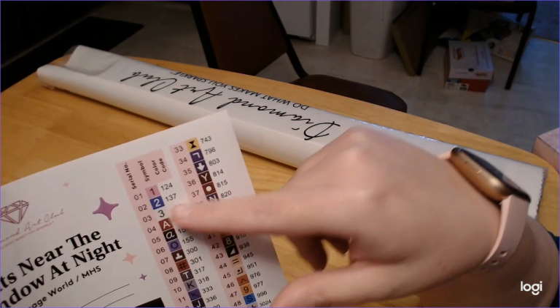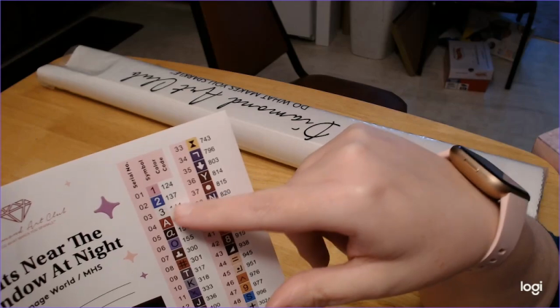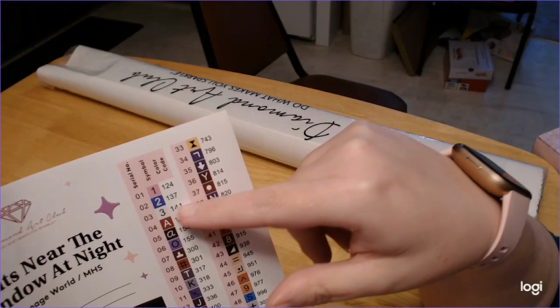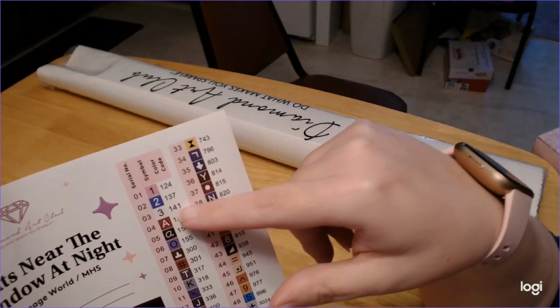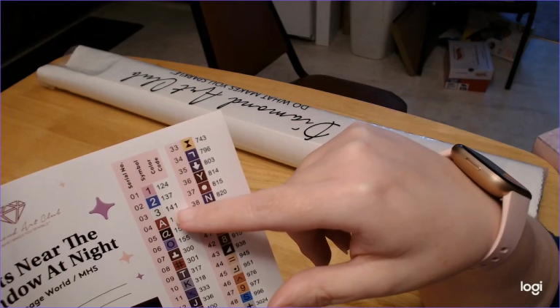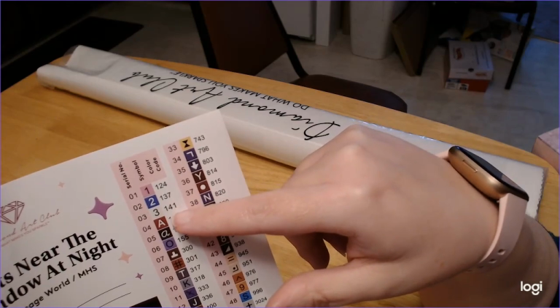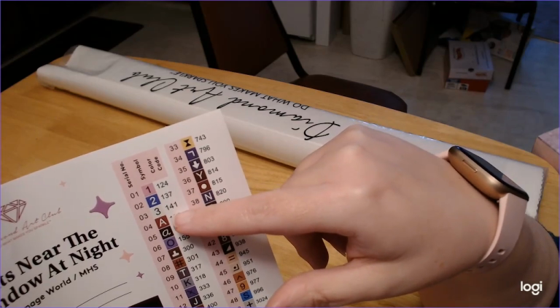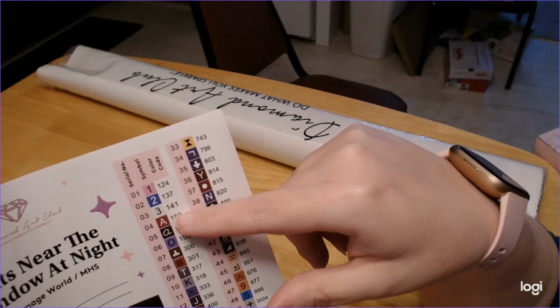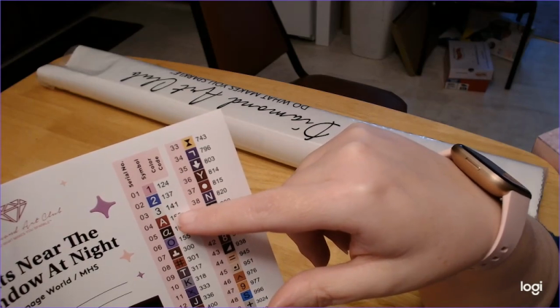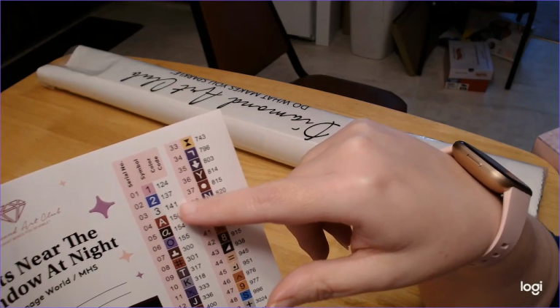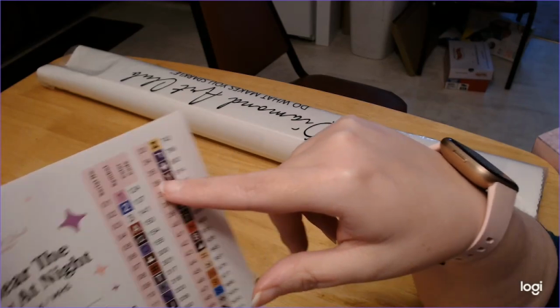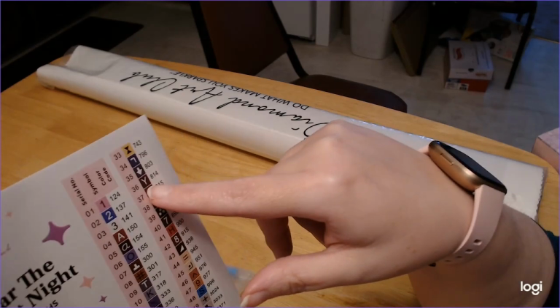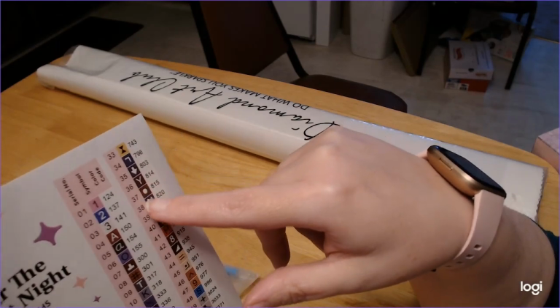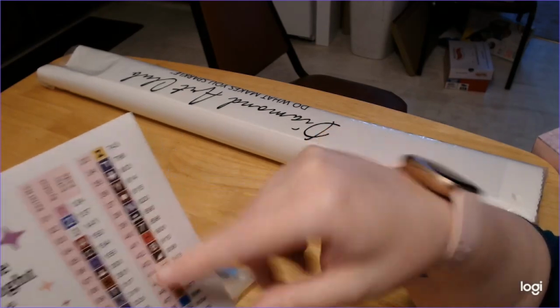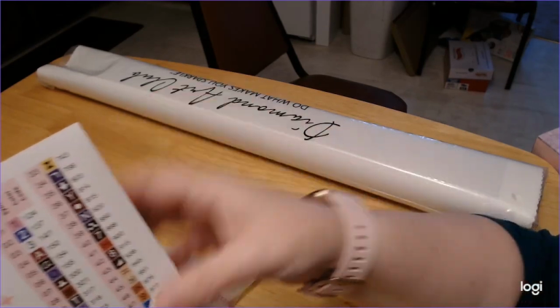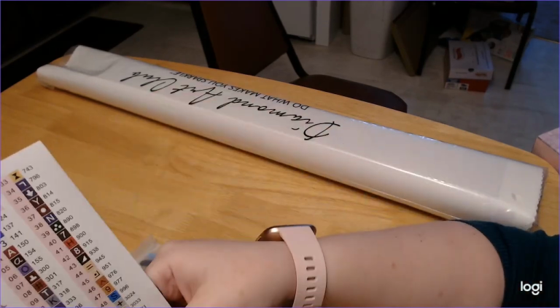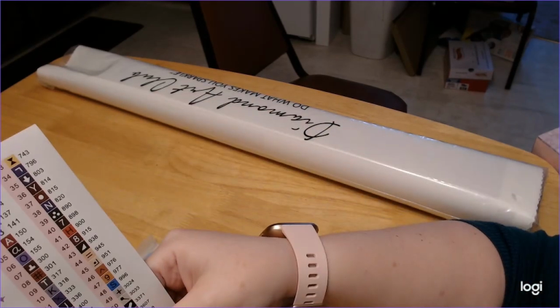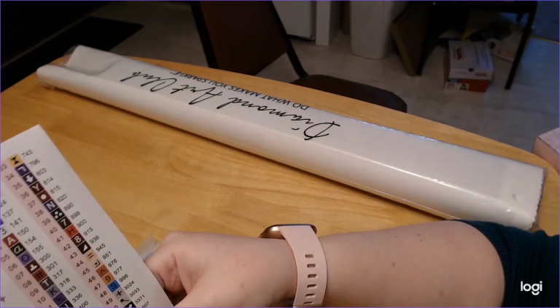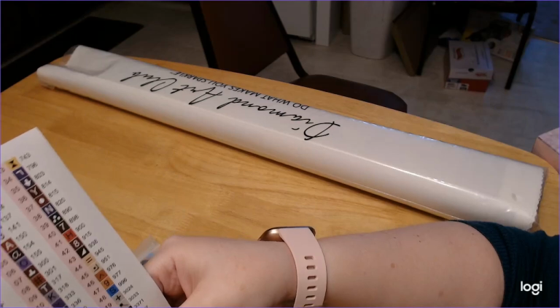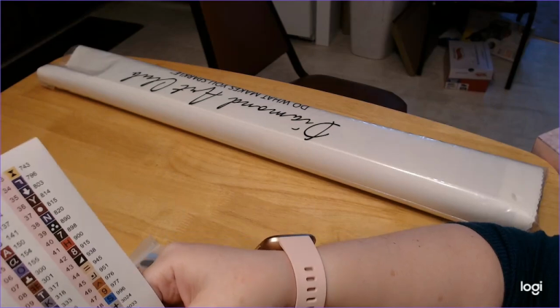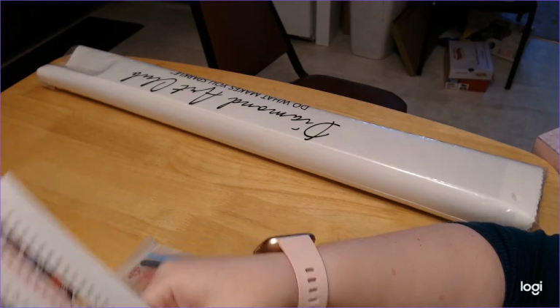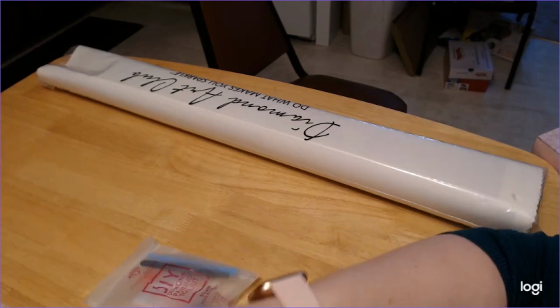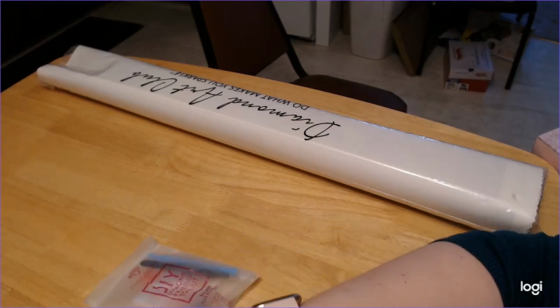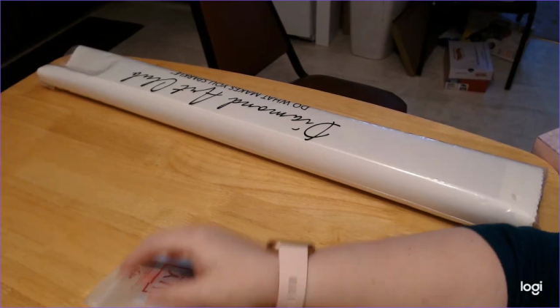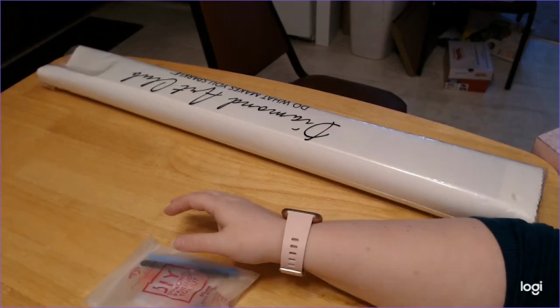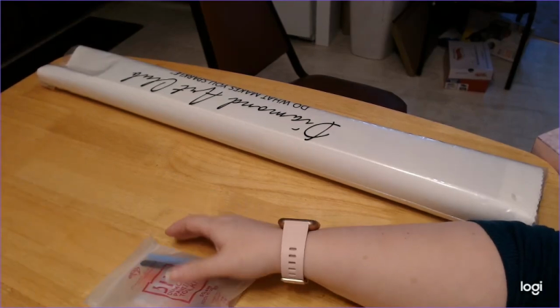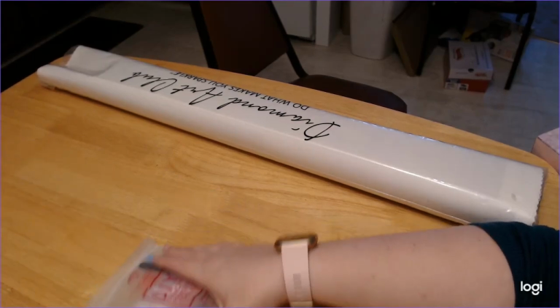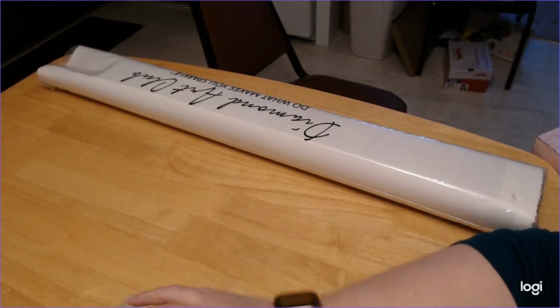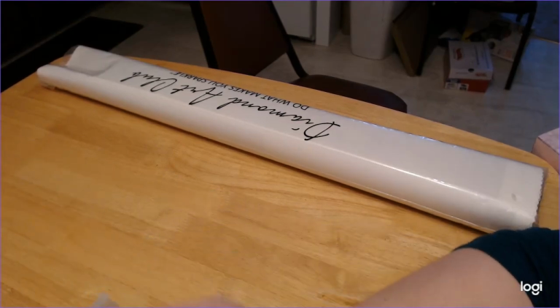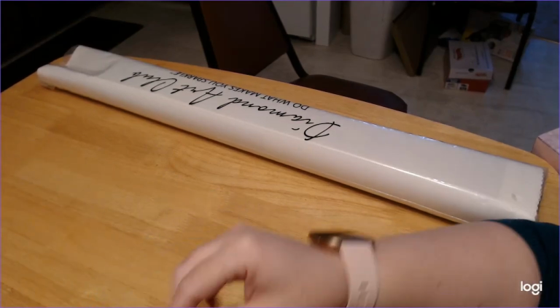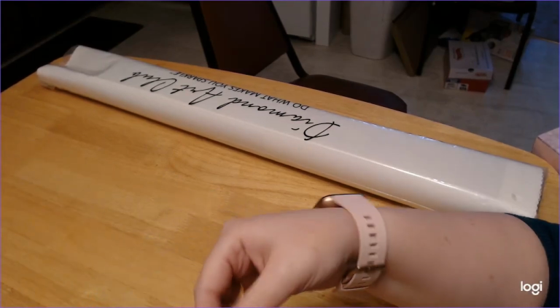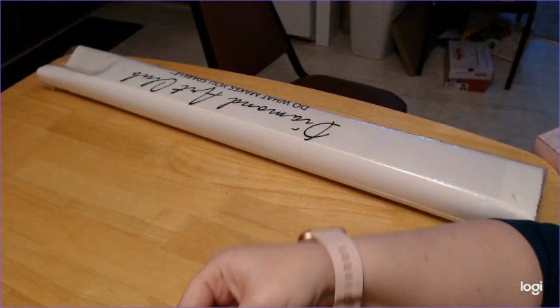Of course, I already know 141 is white. That's awesome. Let's take a gander, shall we? Because now — wait — toolkit time first.